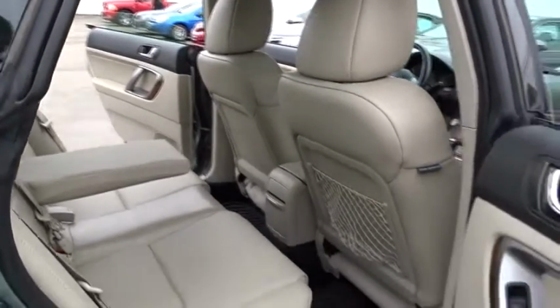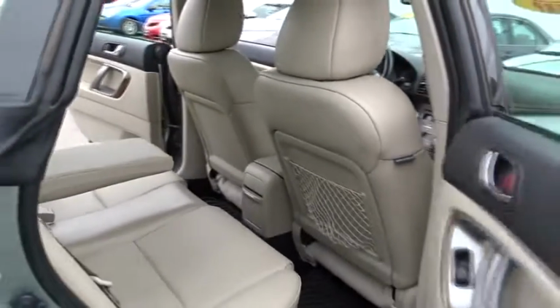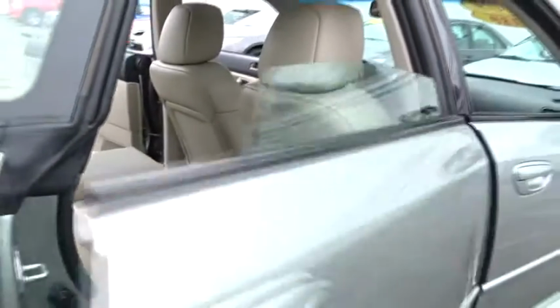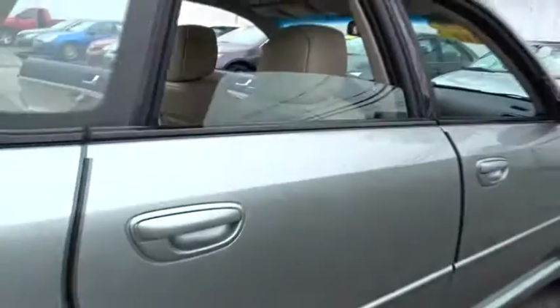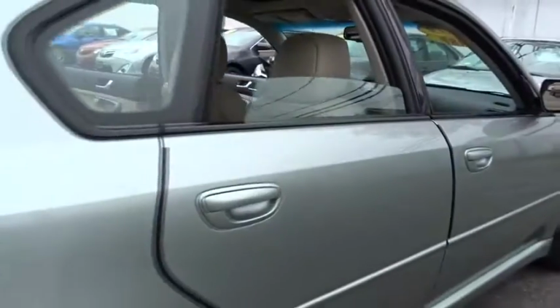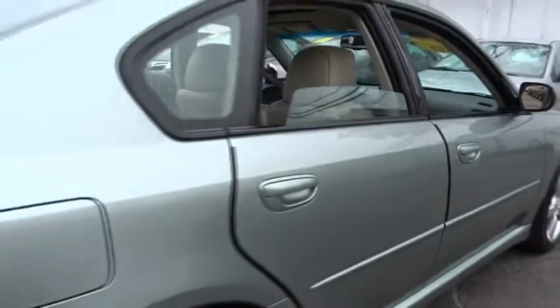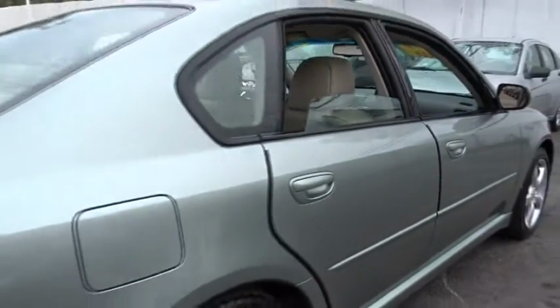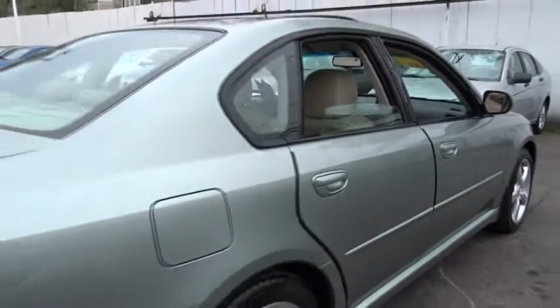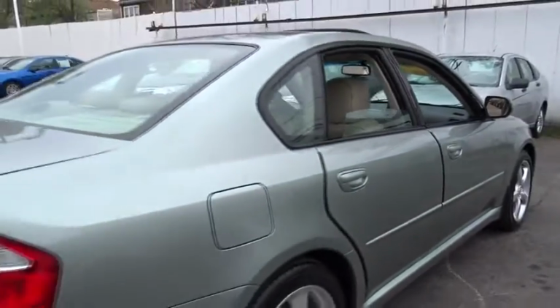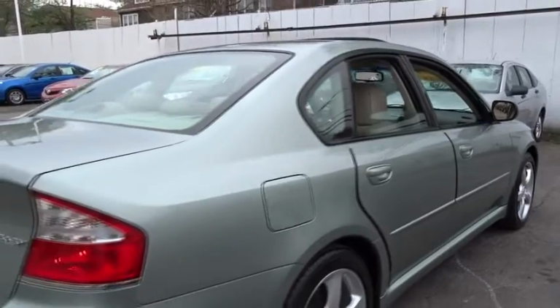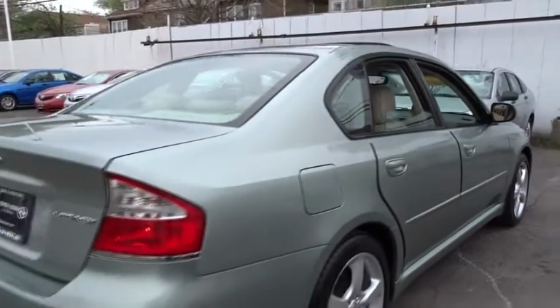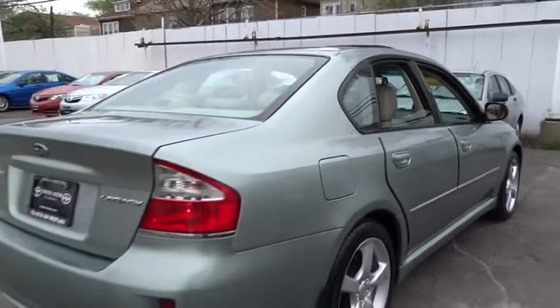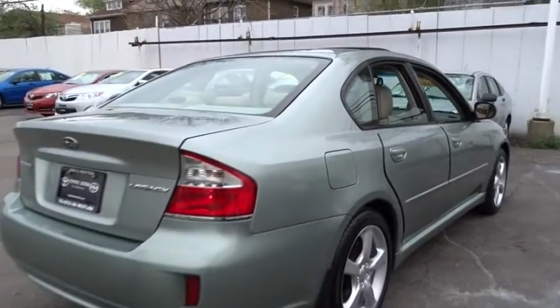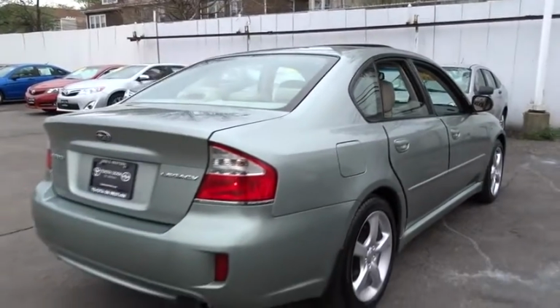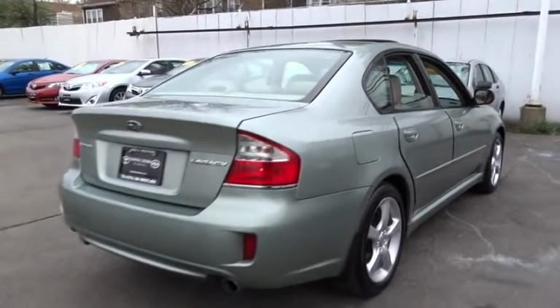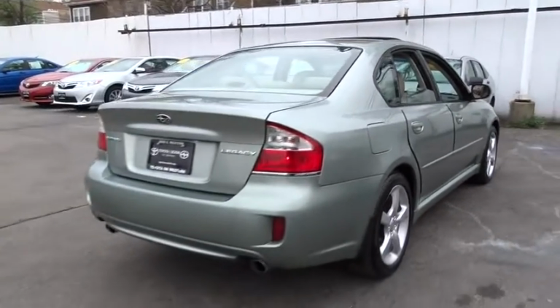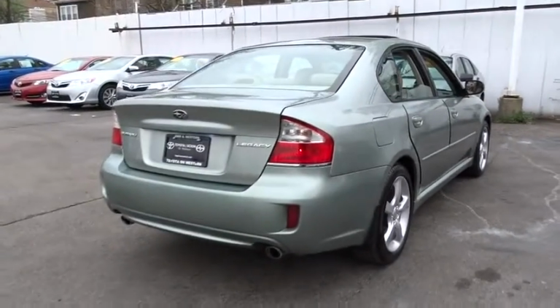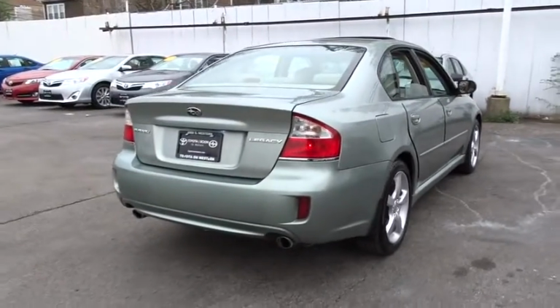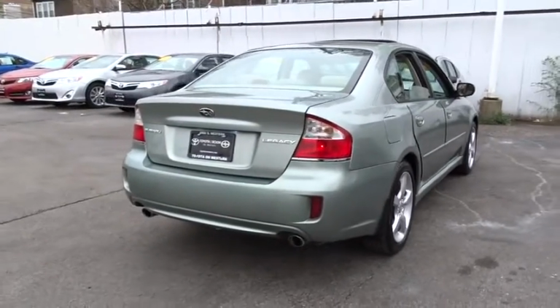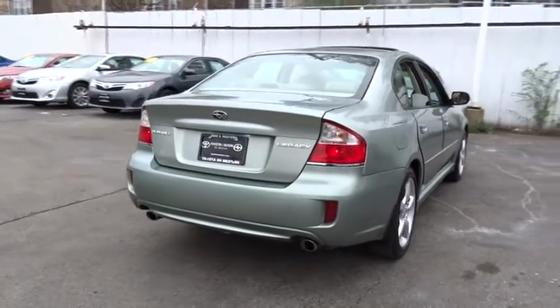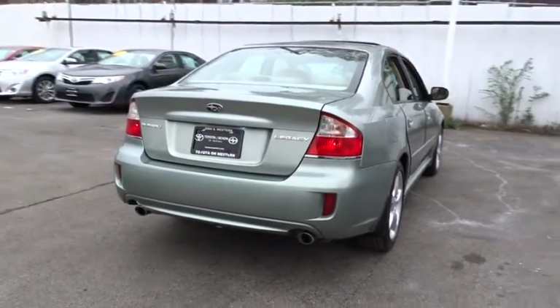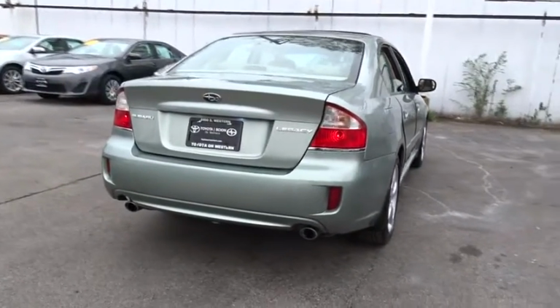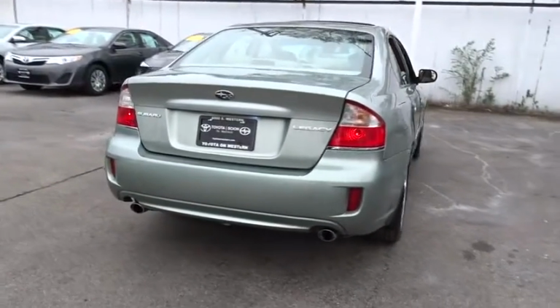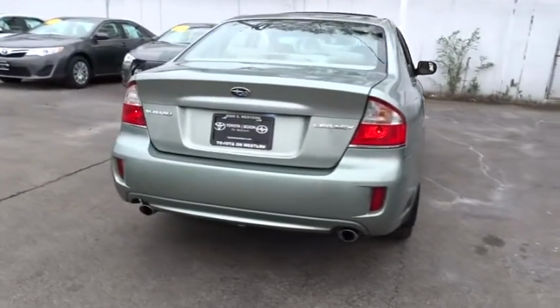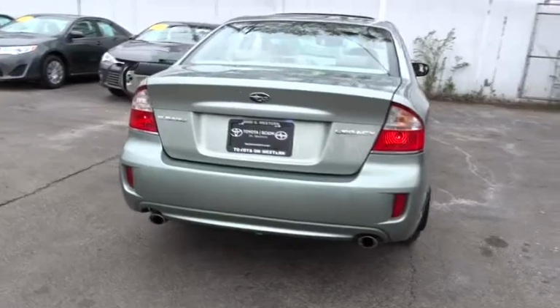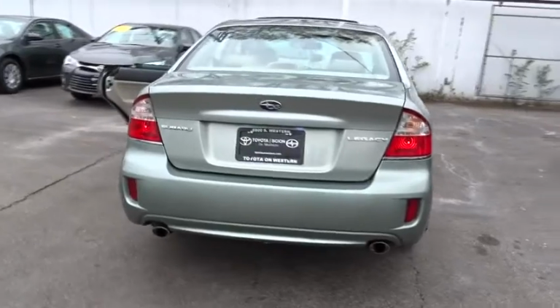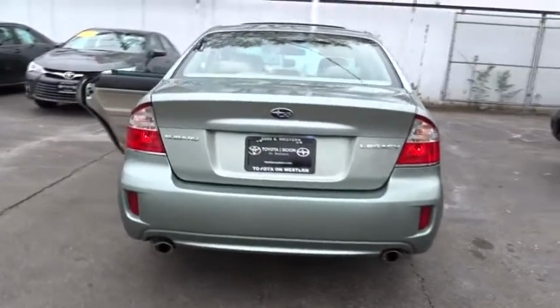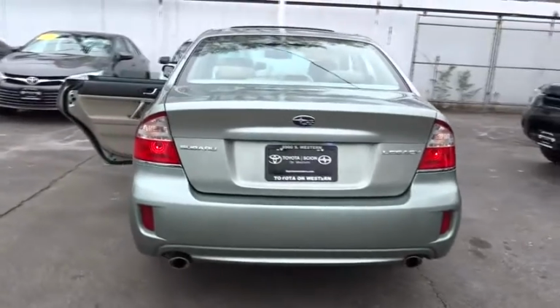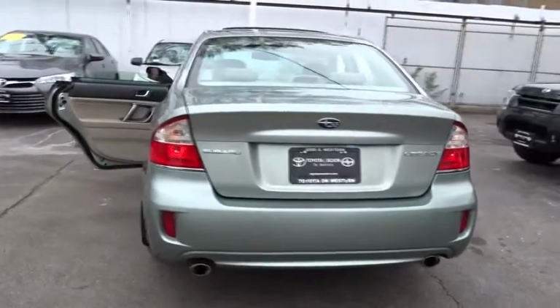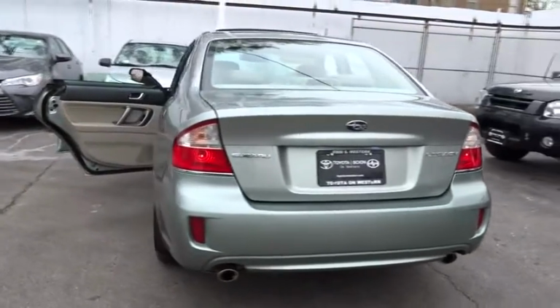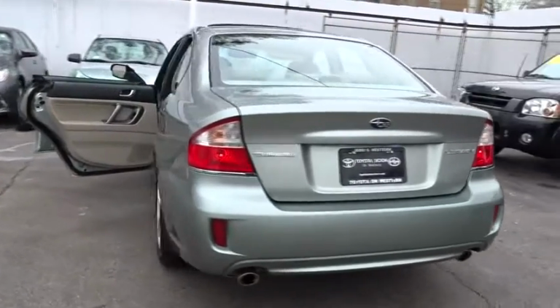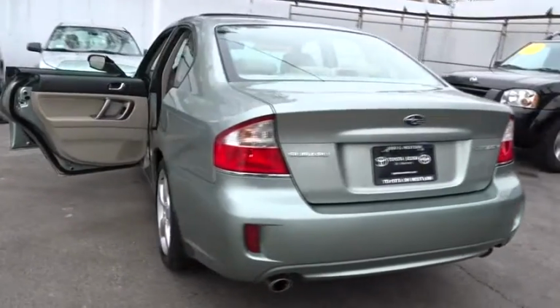Anti-lock braking system, steering wheel audio controls, CD changer, keyless entry, all-wheel drive, leather-wrapped steering wheel, moonroof, adjustable steering wheel, power steering.